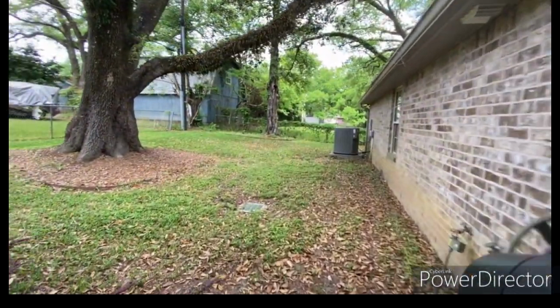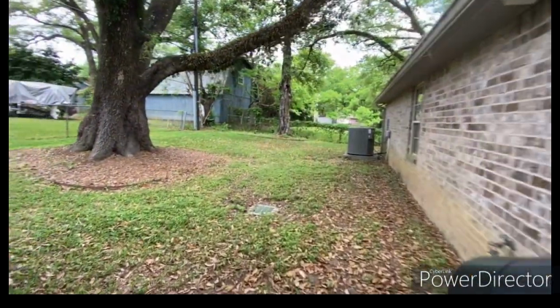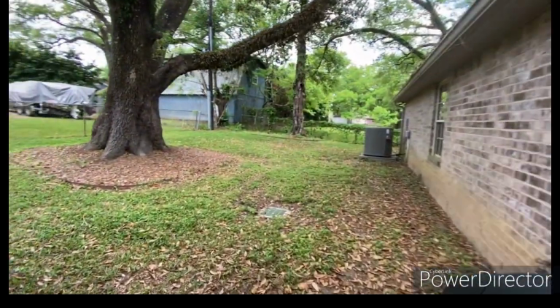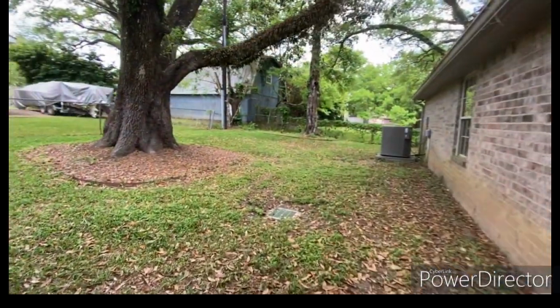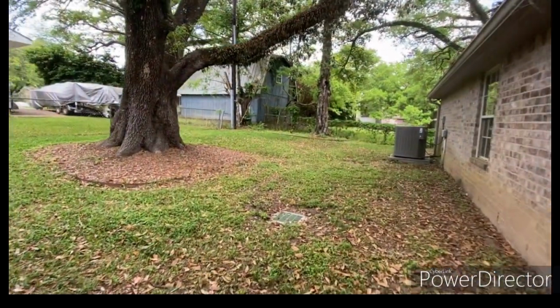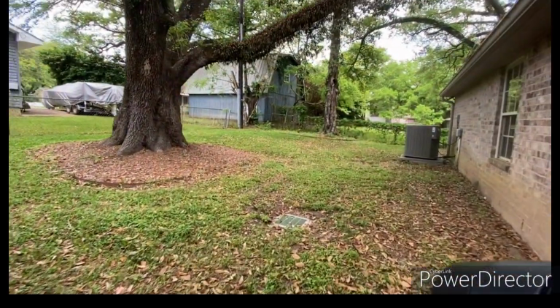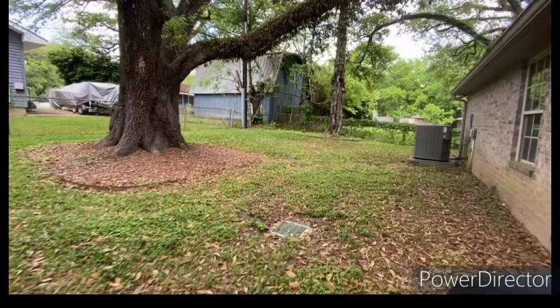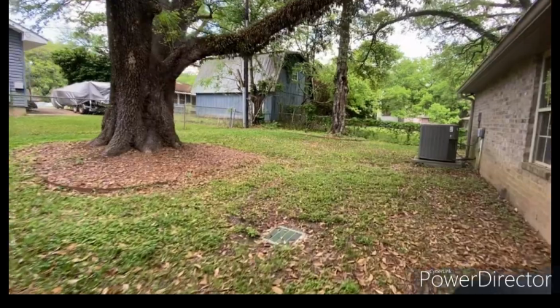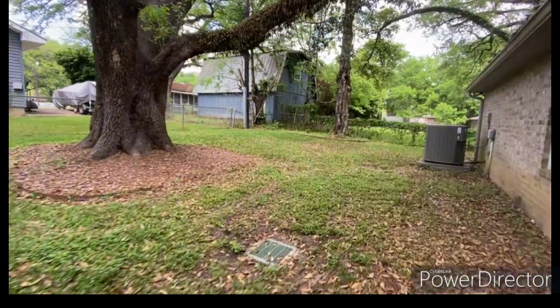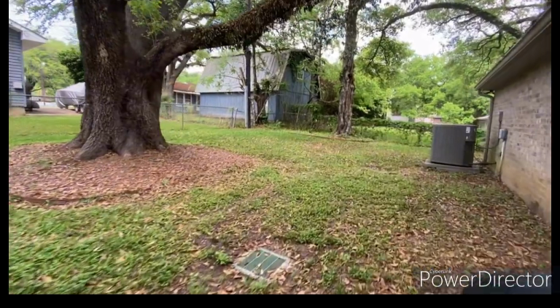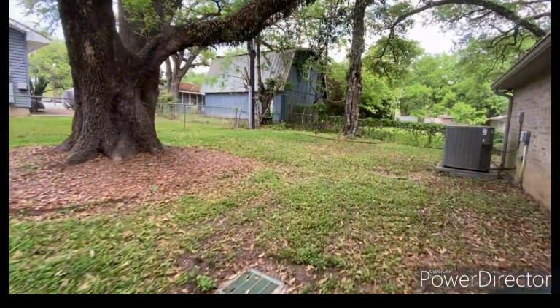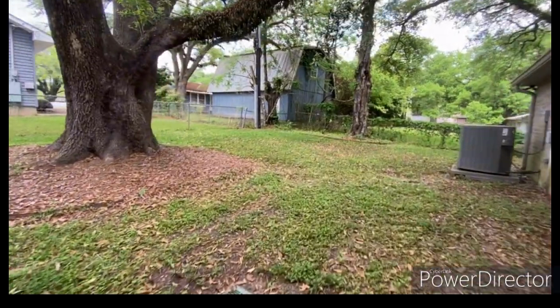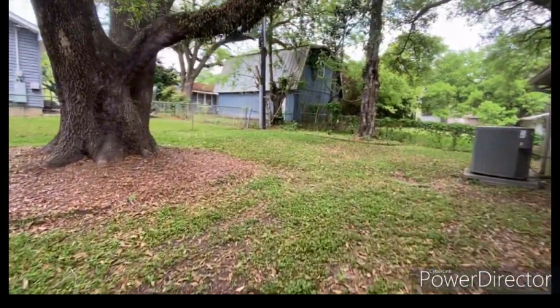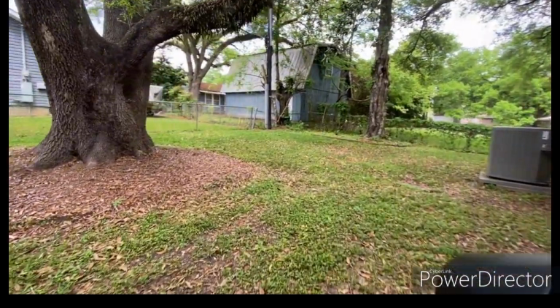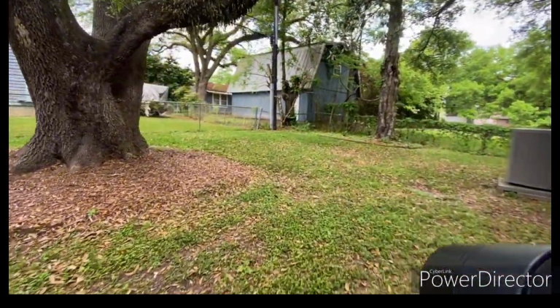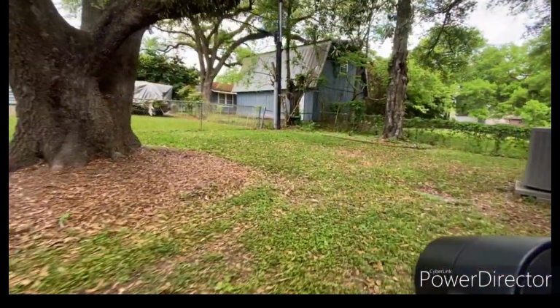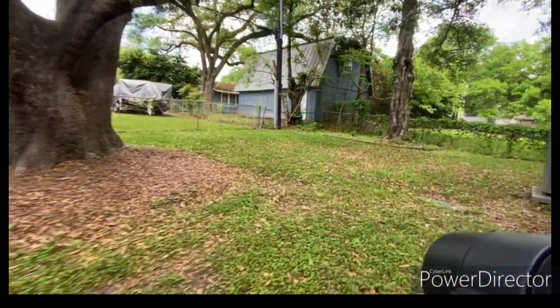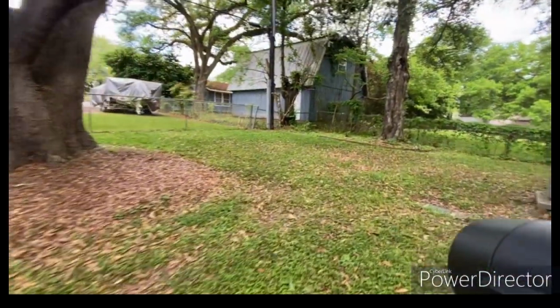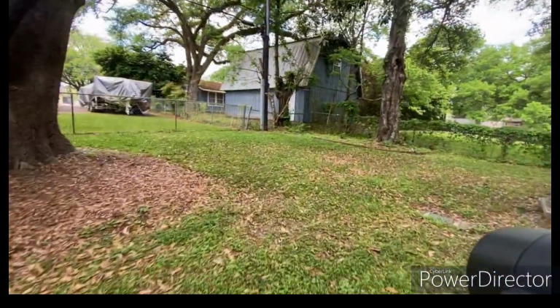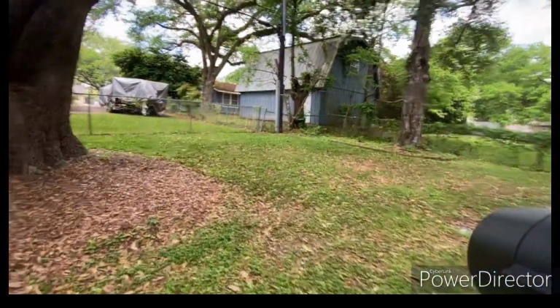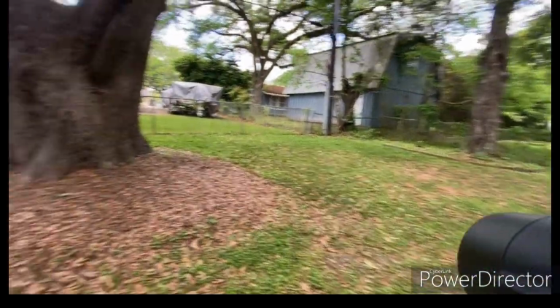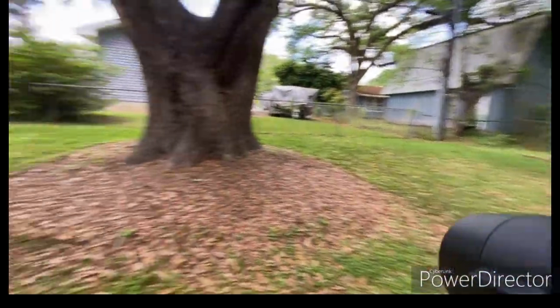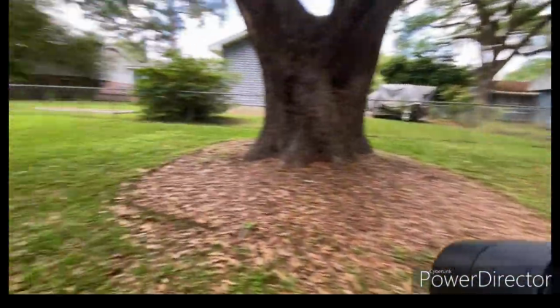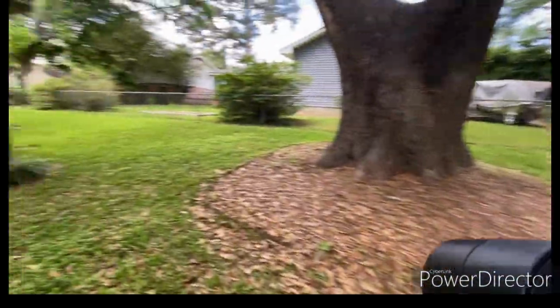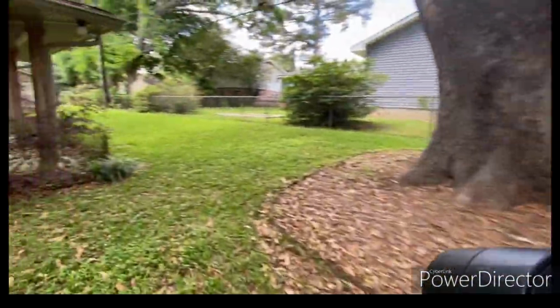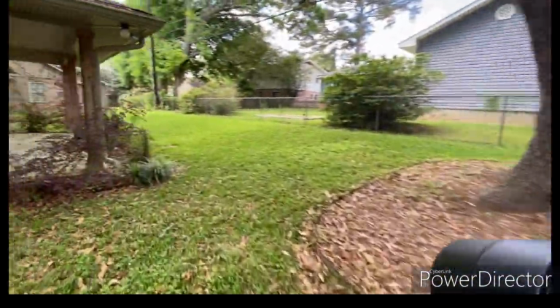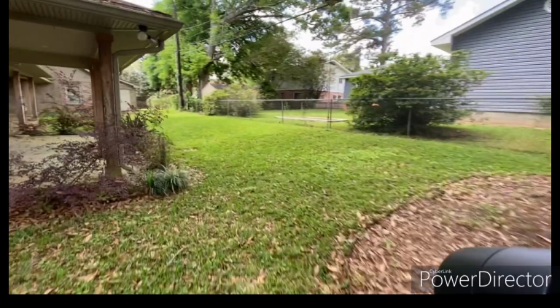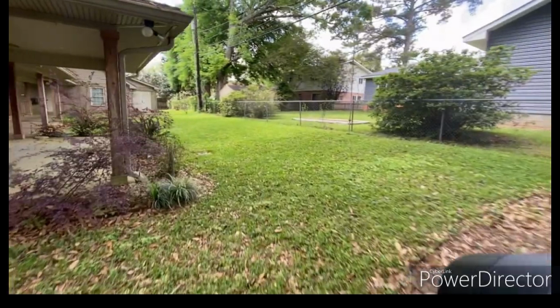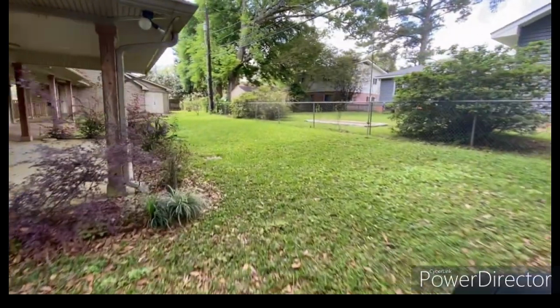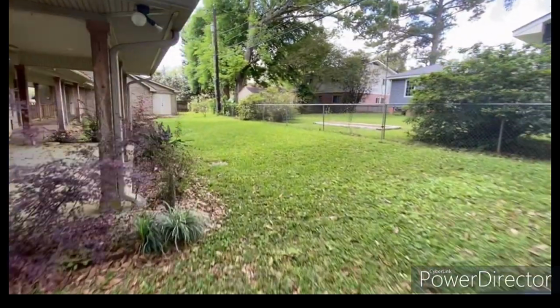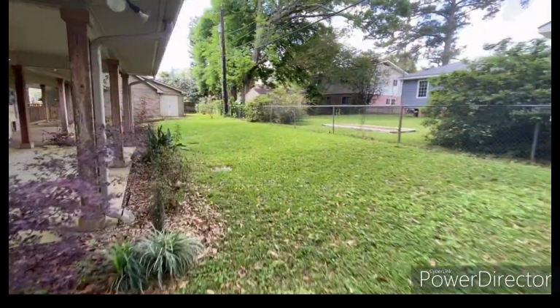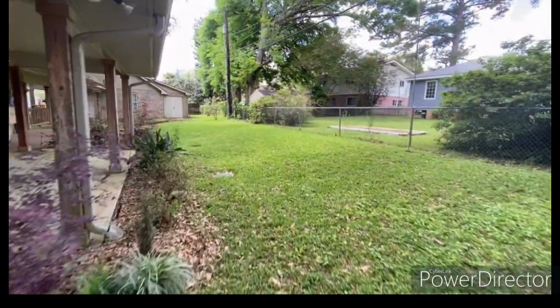They have drainage in the backyard — several spots have drainage catch basins, as you can see.